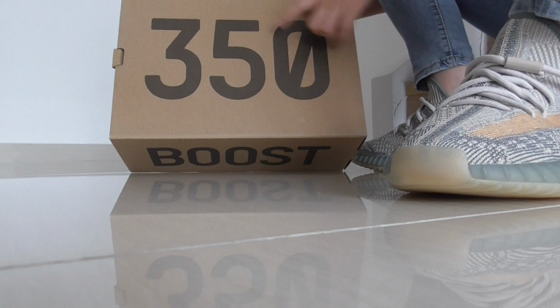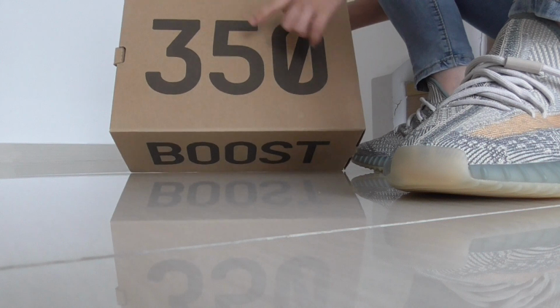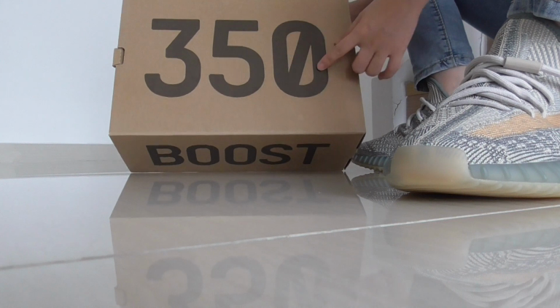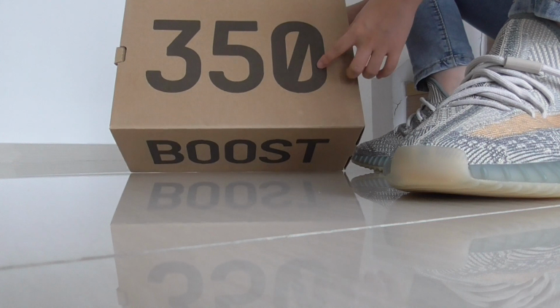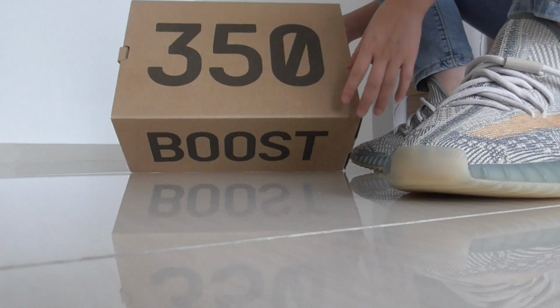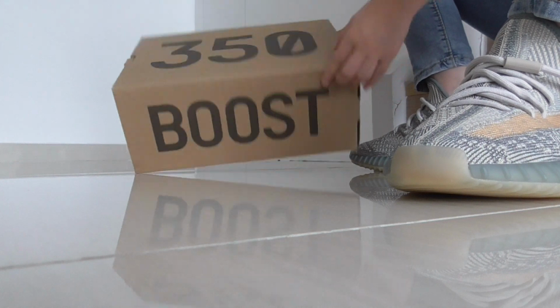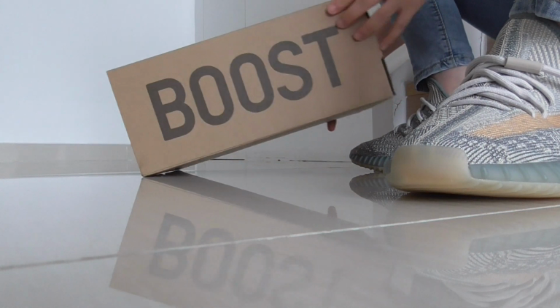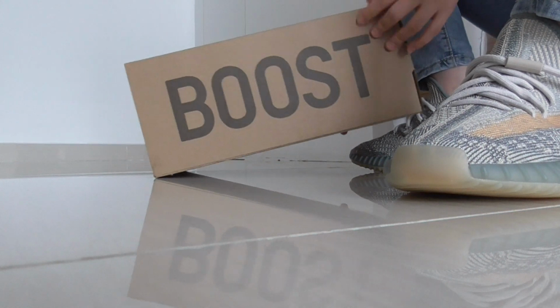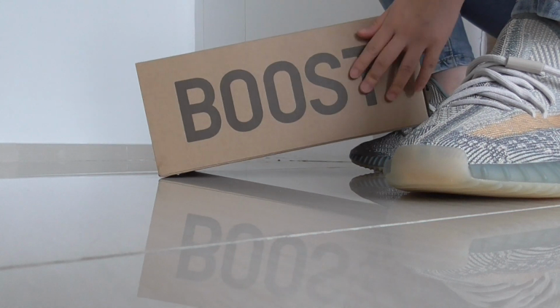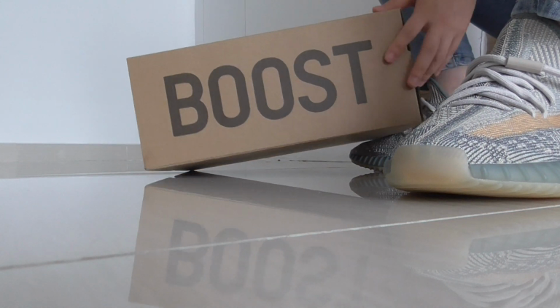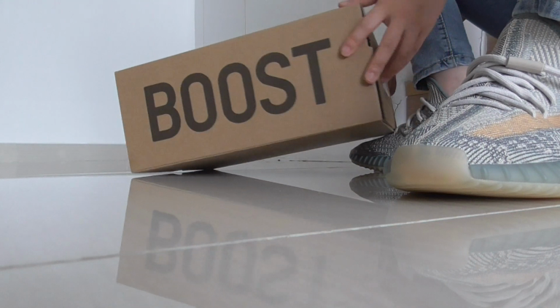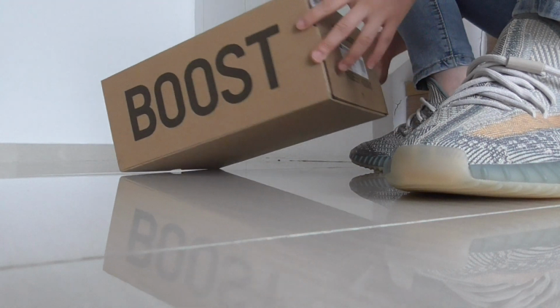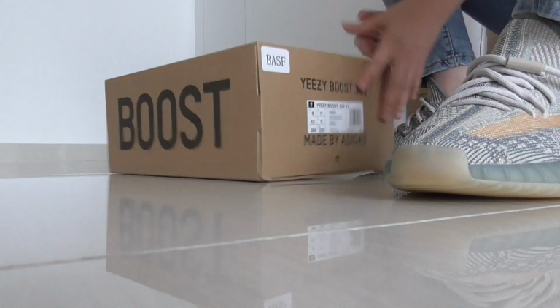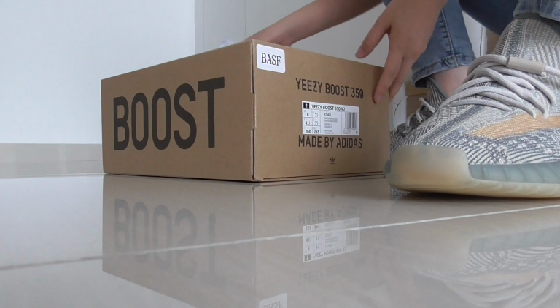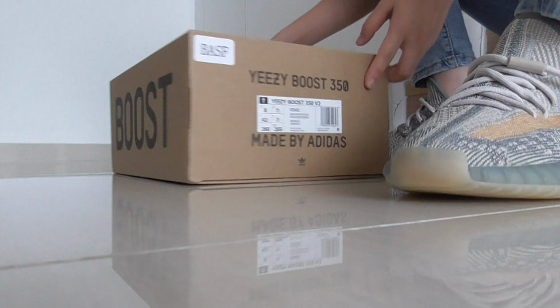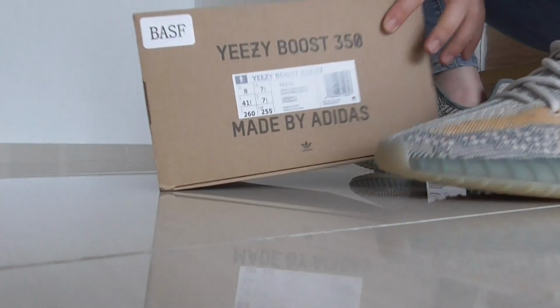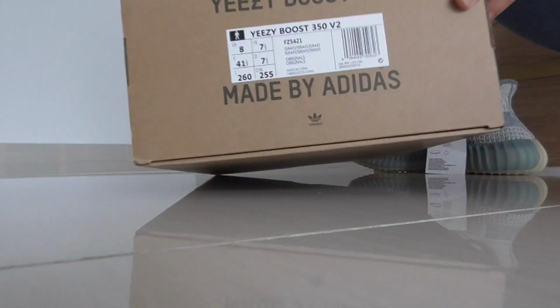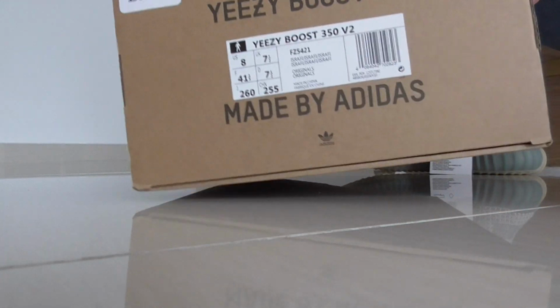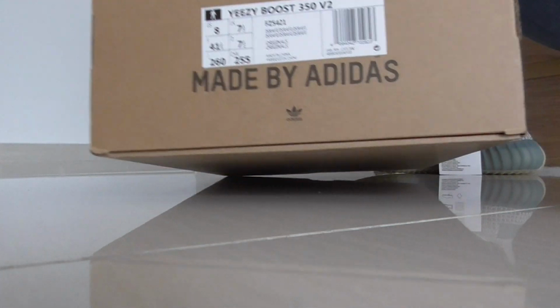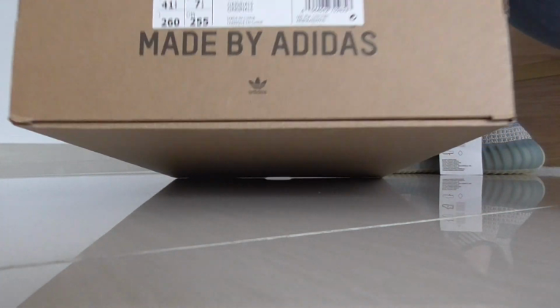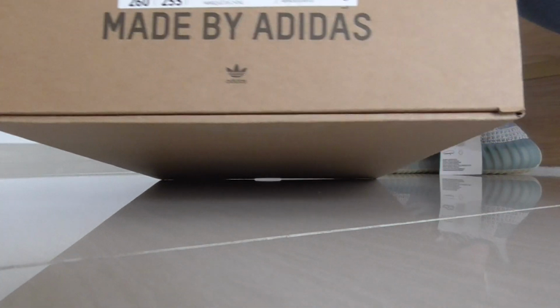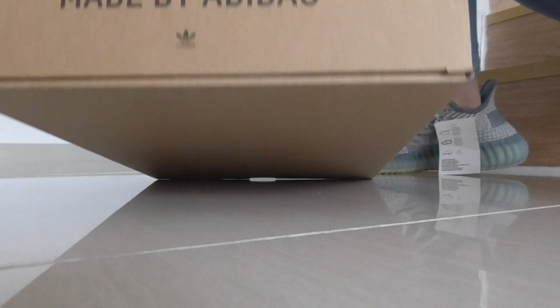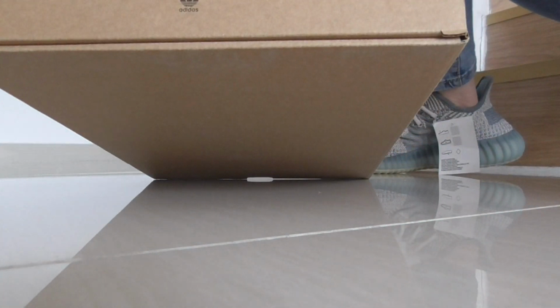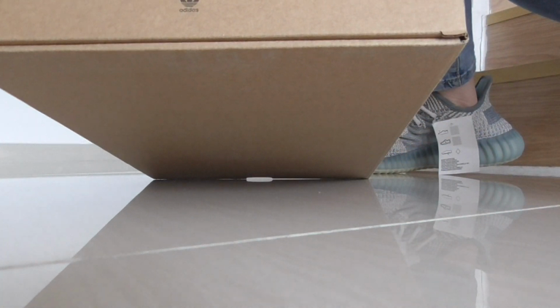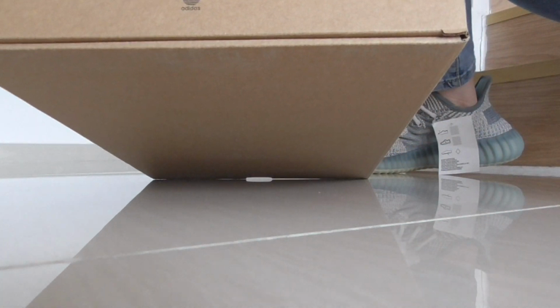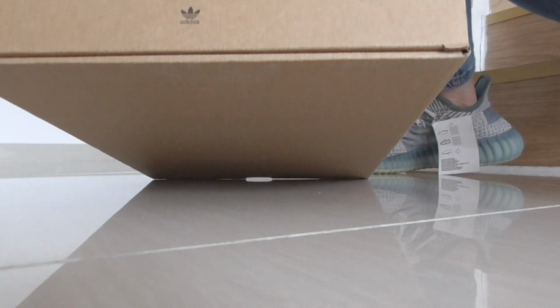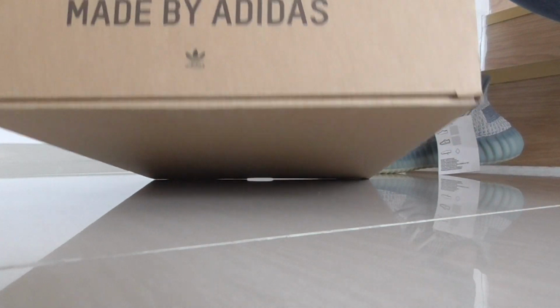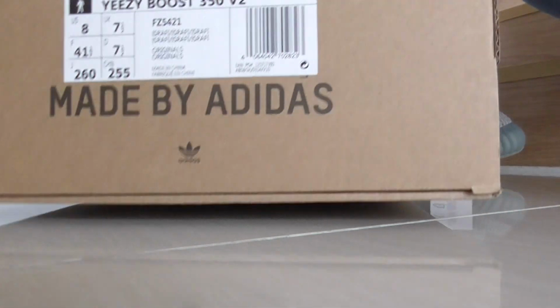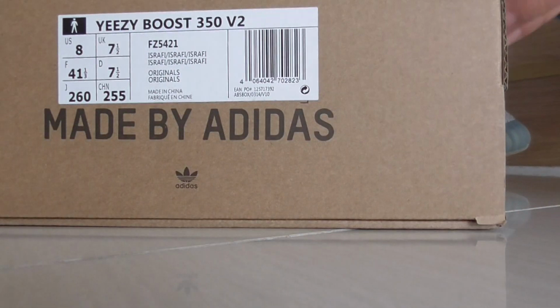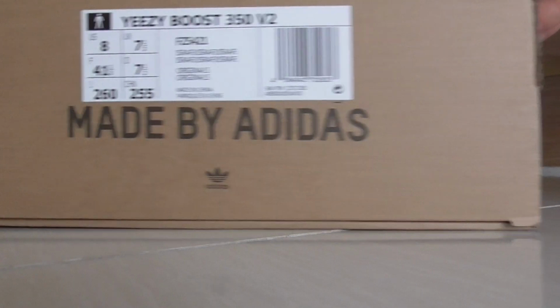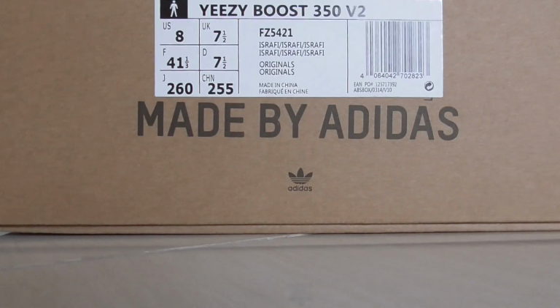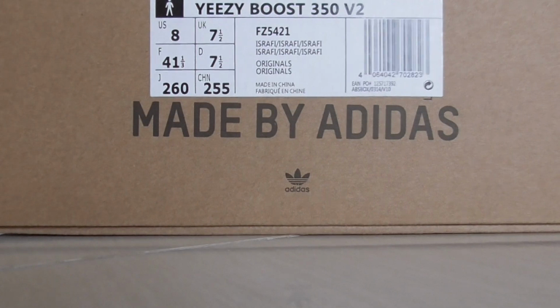On both sides of the box you have a size label. You can see this one is size US8.